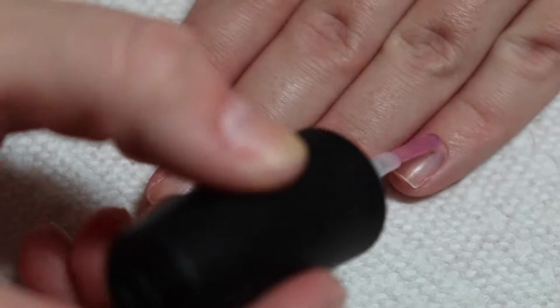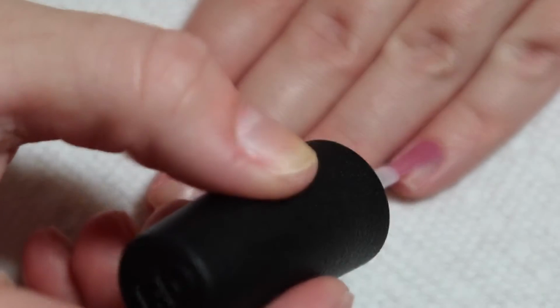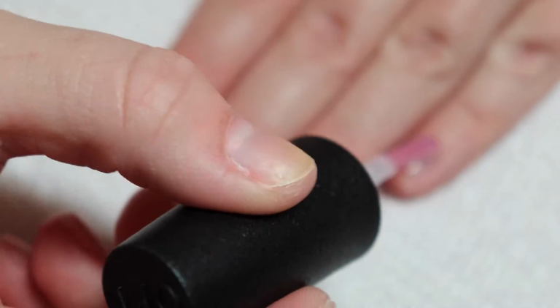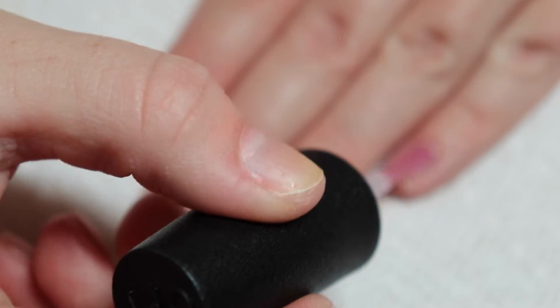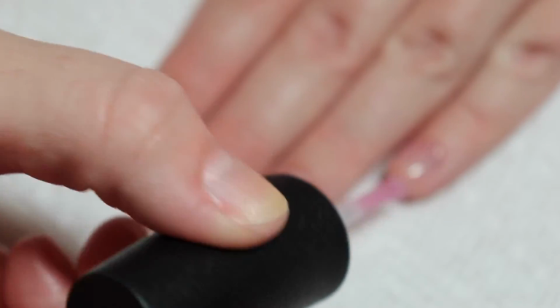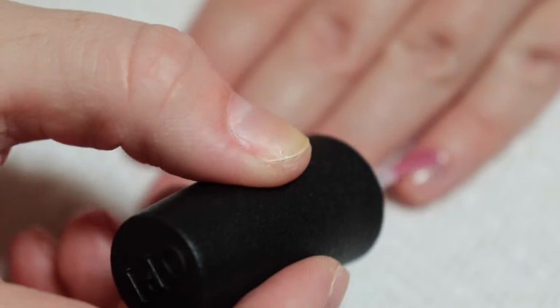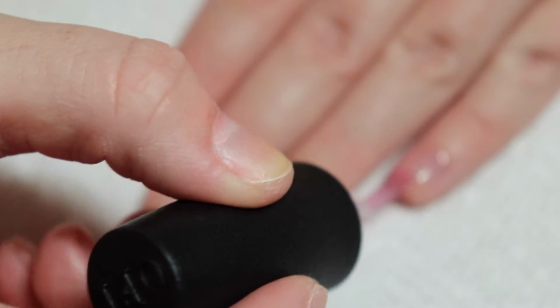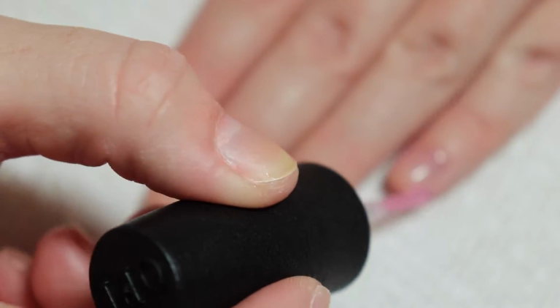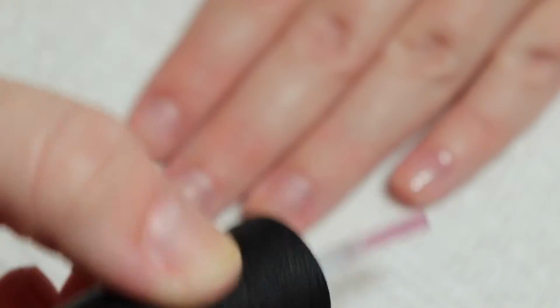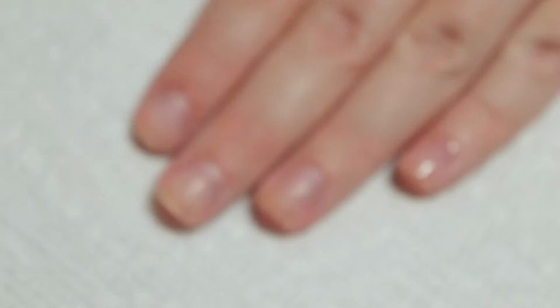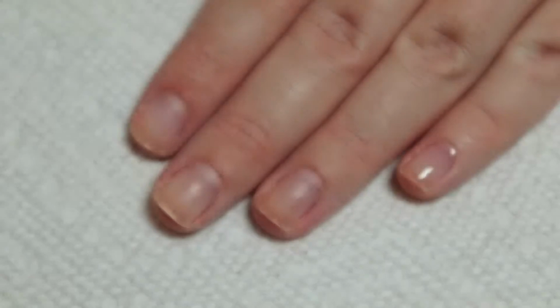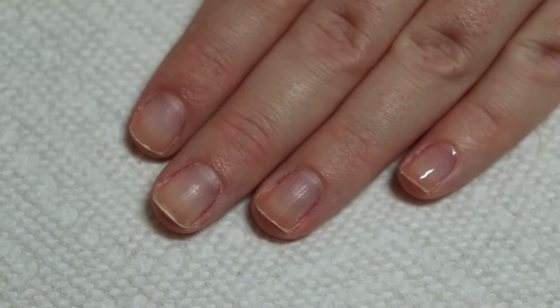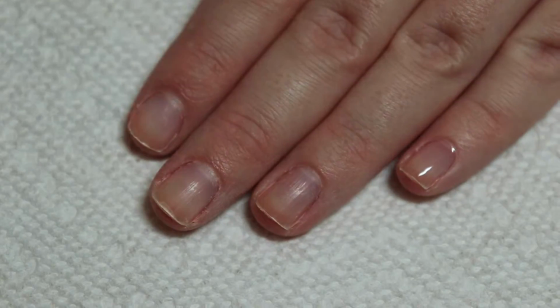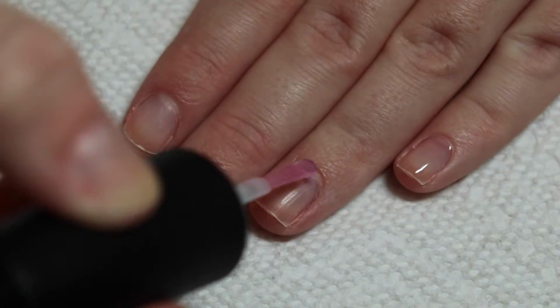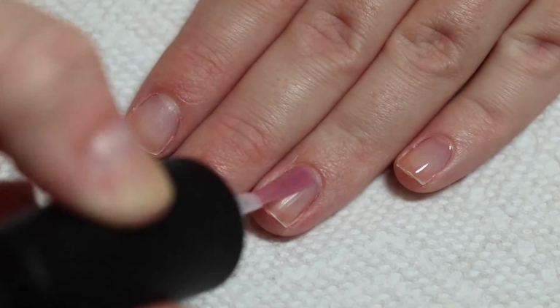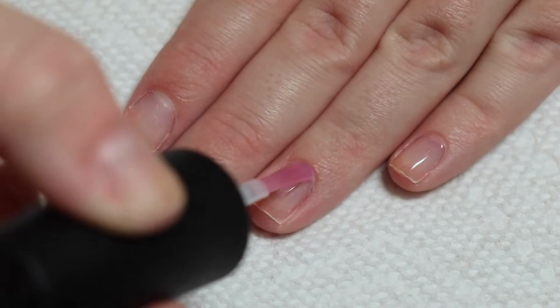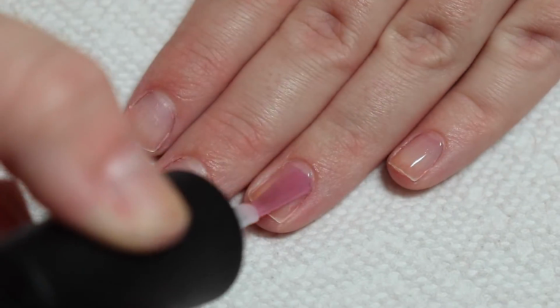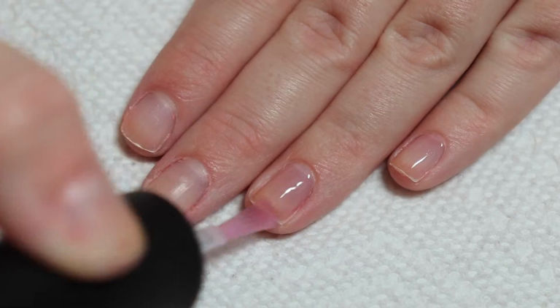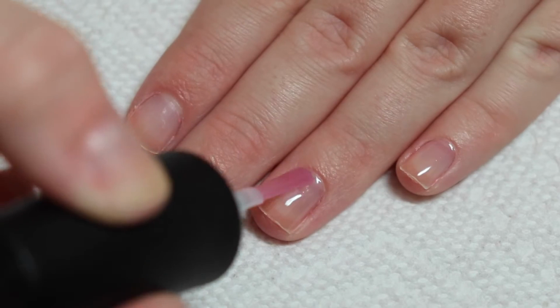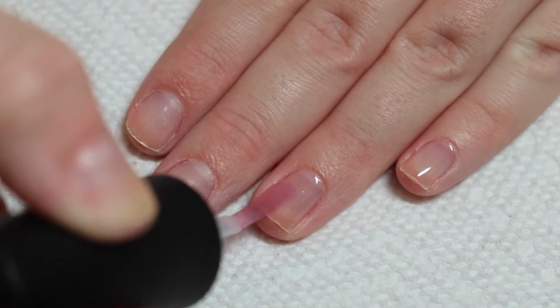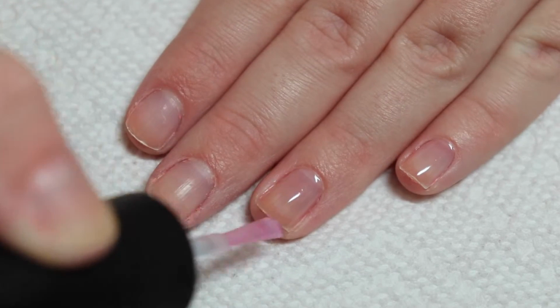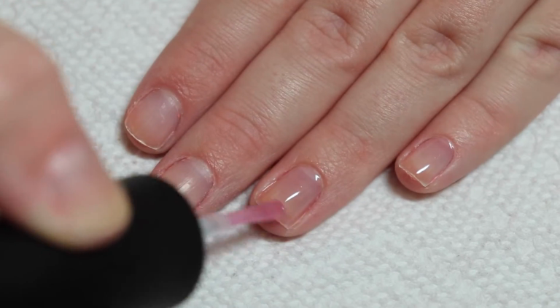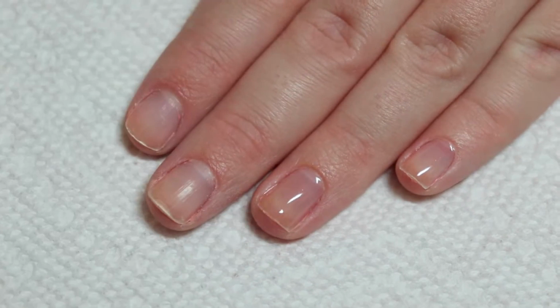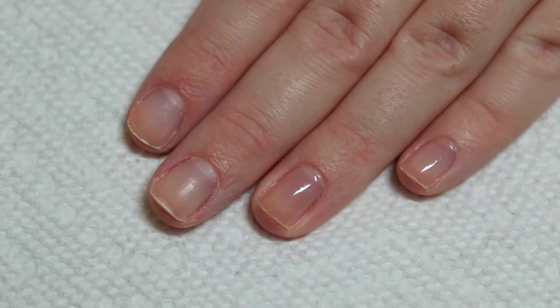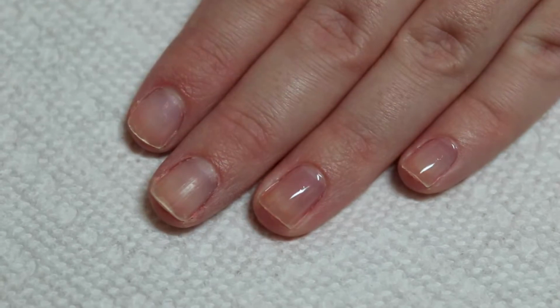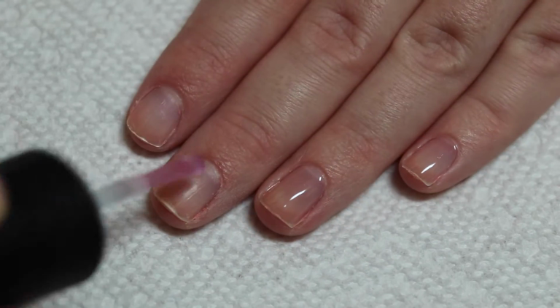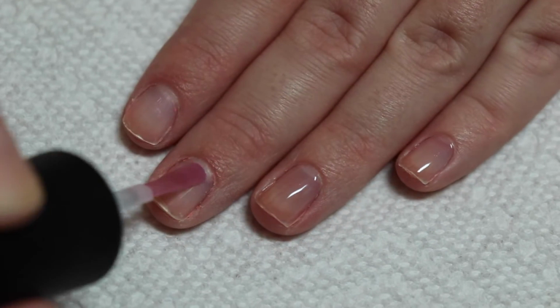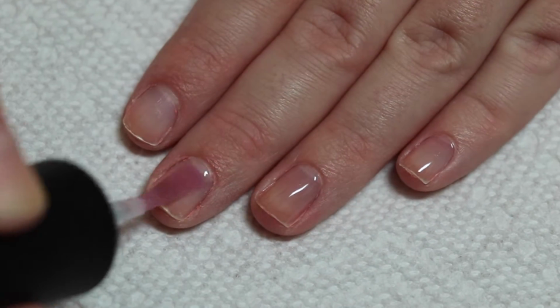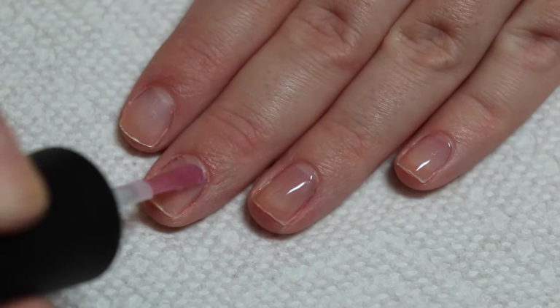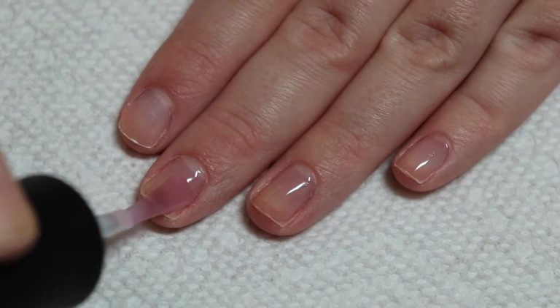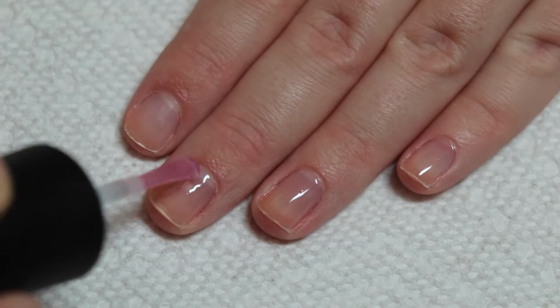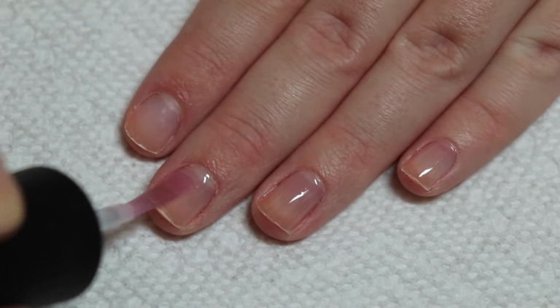Hey everyone, it's Ashley. Welcome back to my channel. In this video, I'm going to be showing you how to create a super cute tulip nail art design. So let's get started.